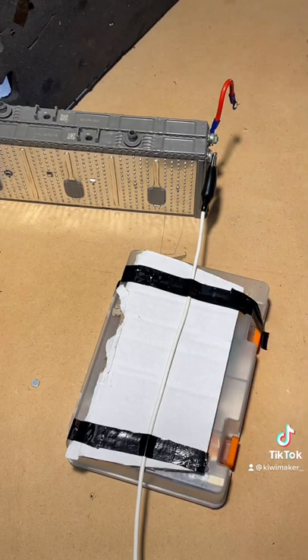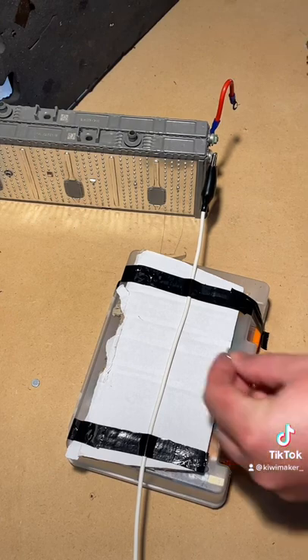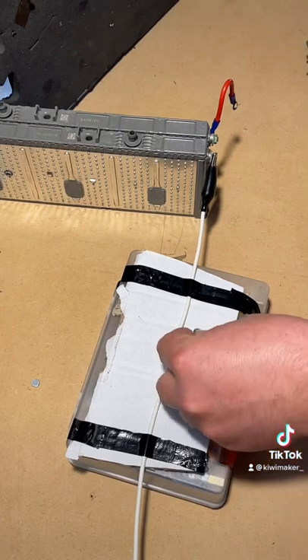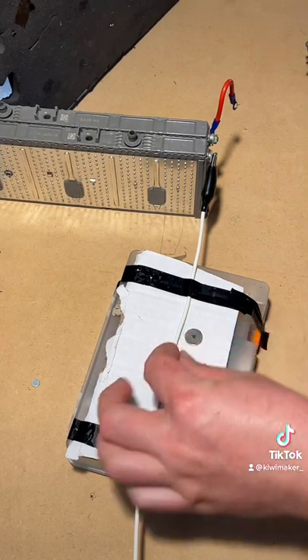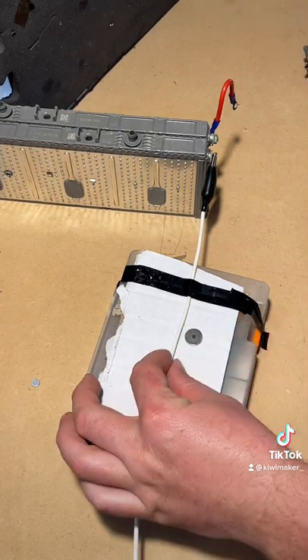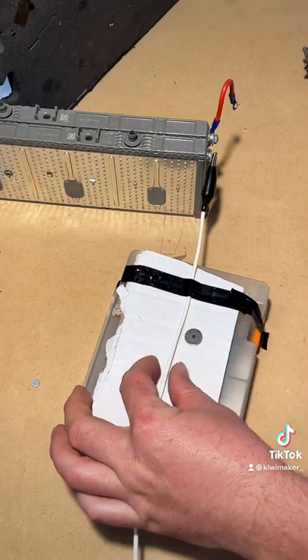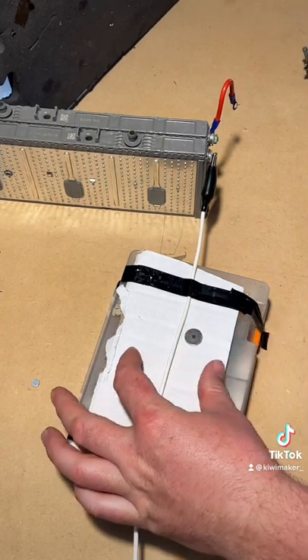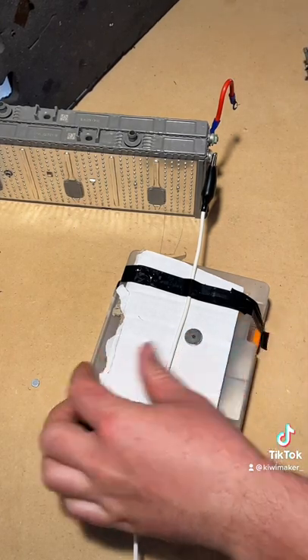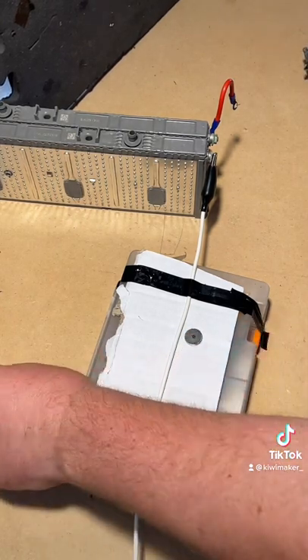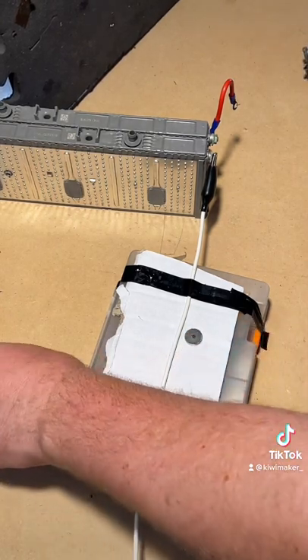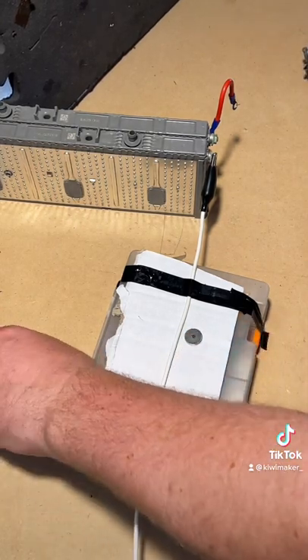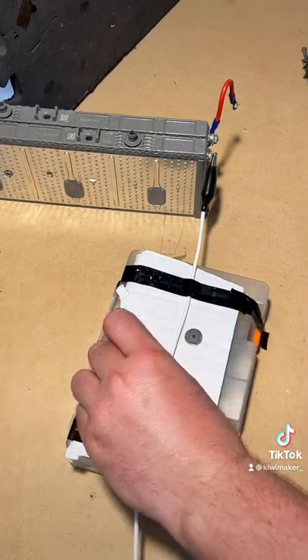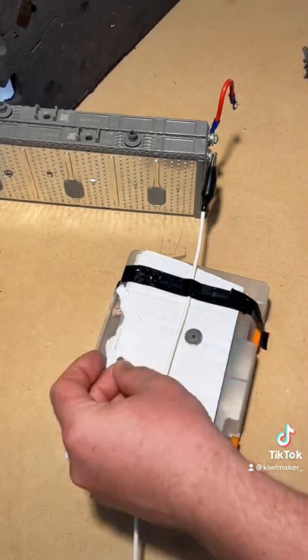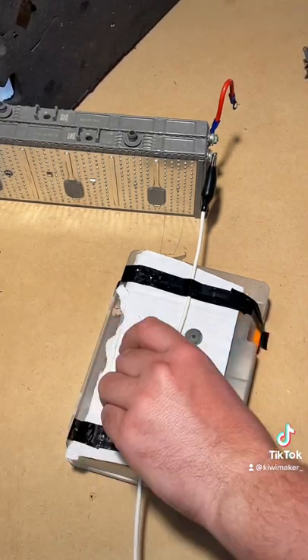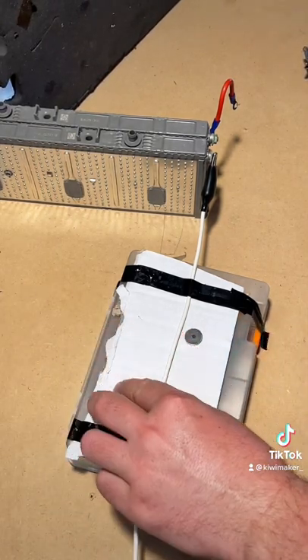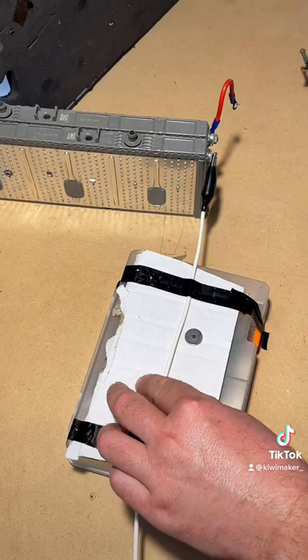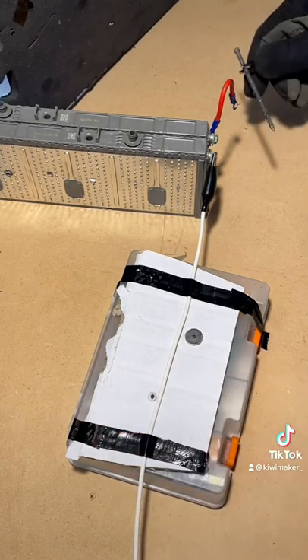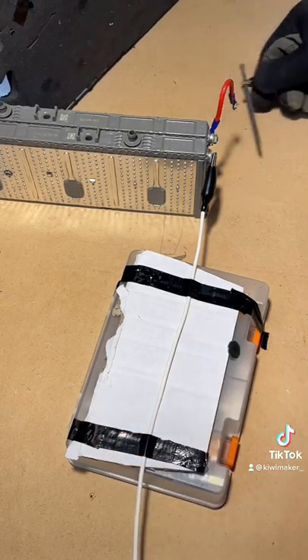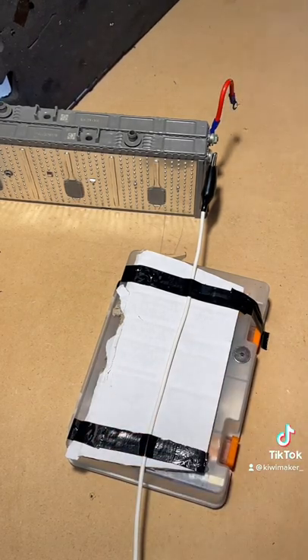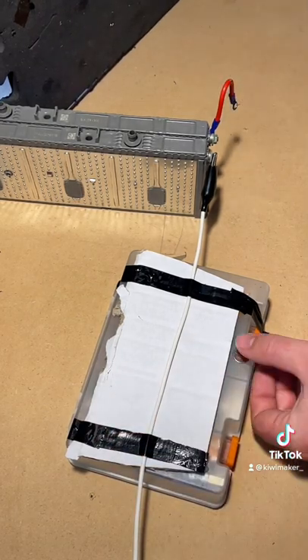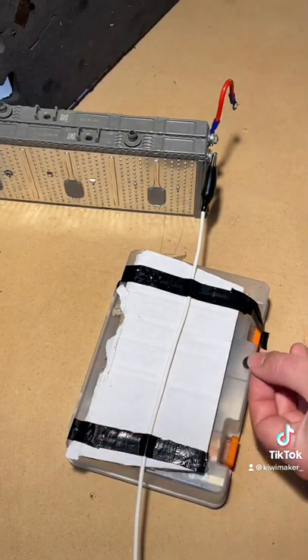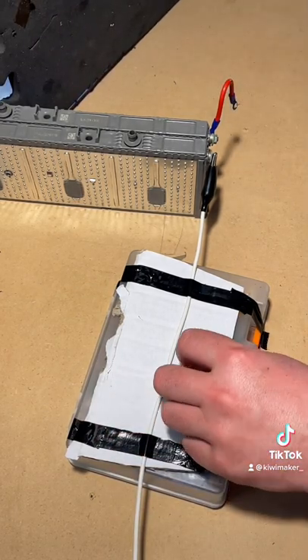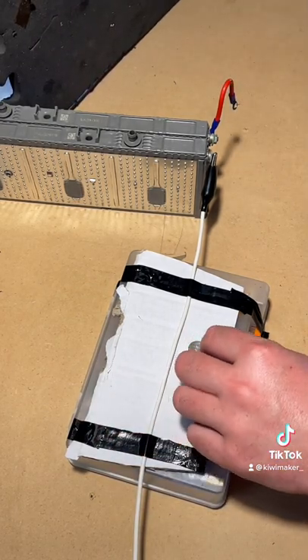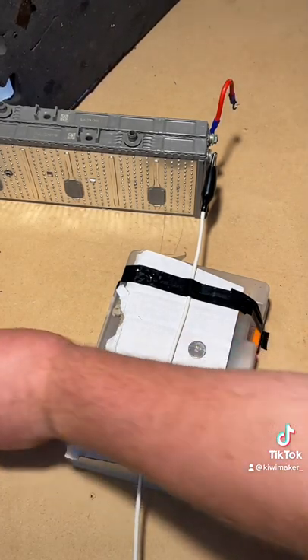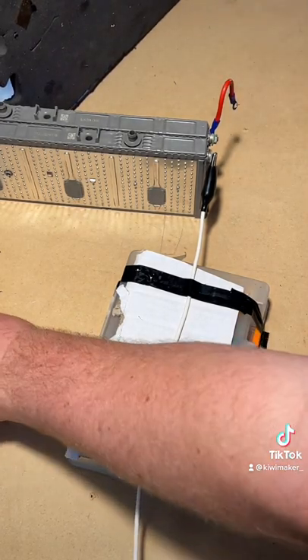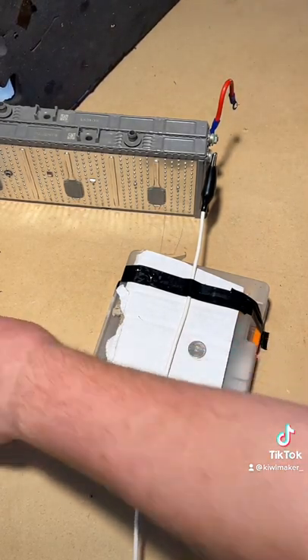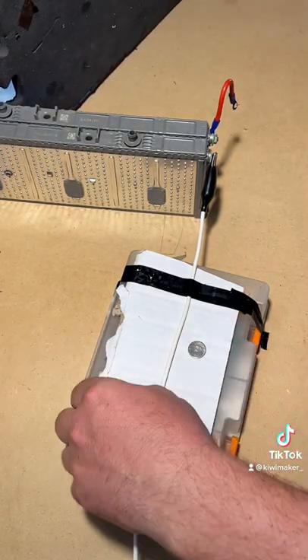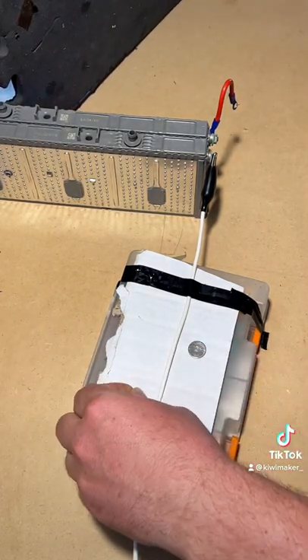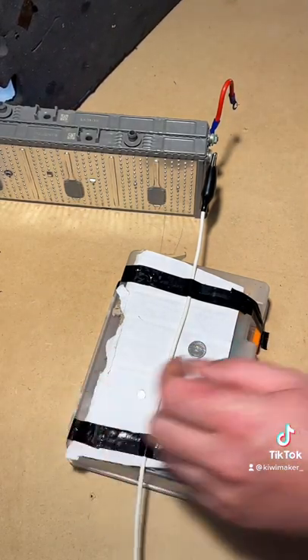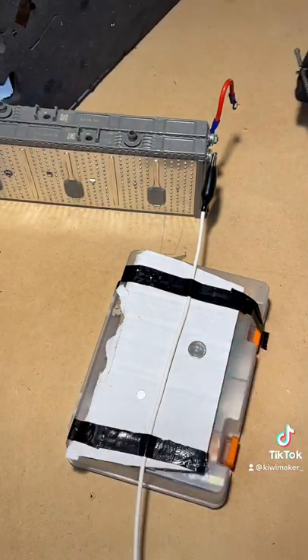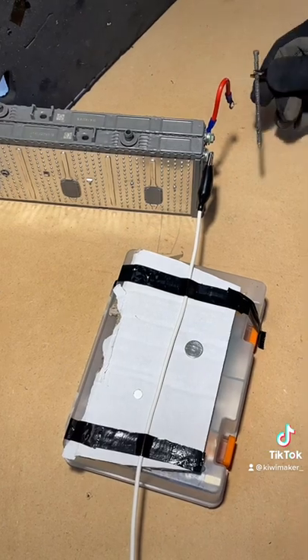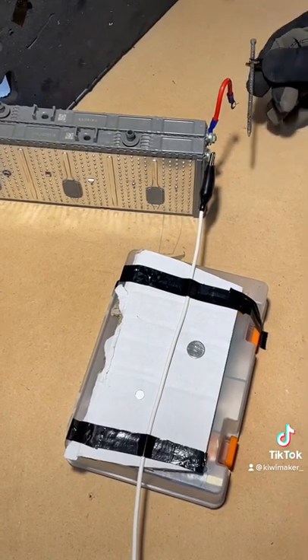You can see that magnetic field is getting created and pushing outwards. Now if you turn the magnets over, they should get attracted to the wire.